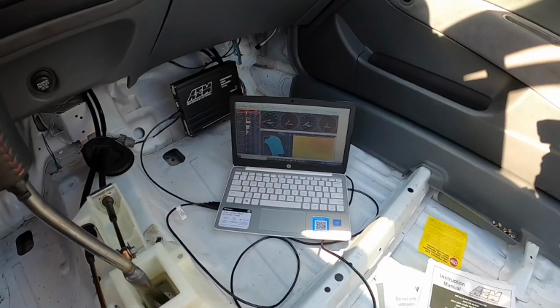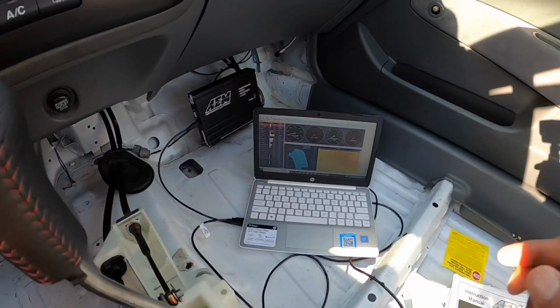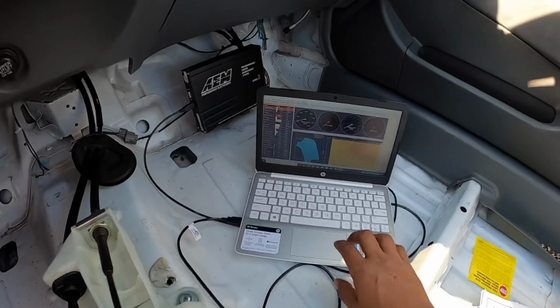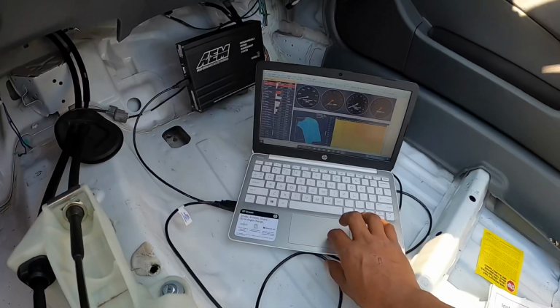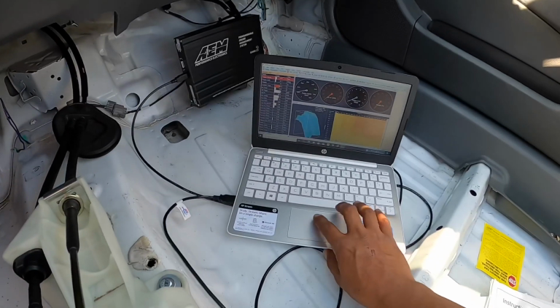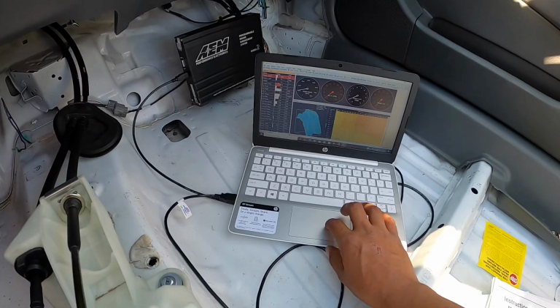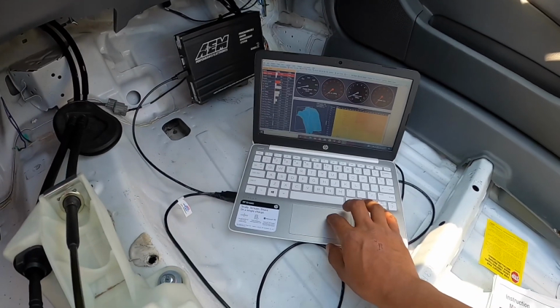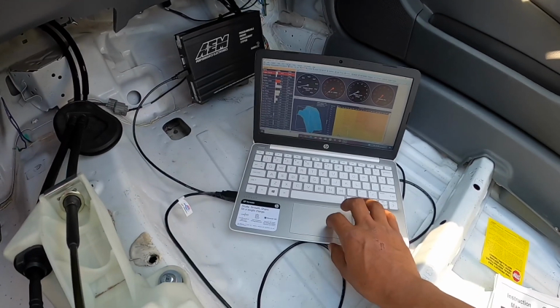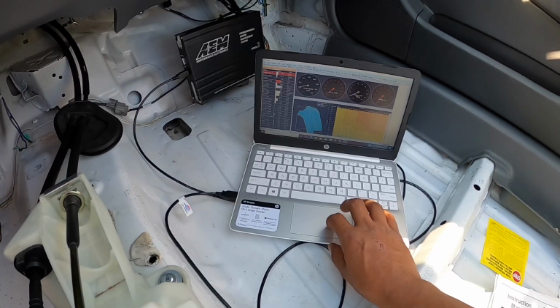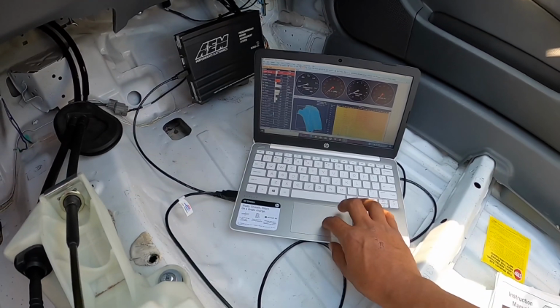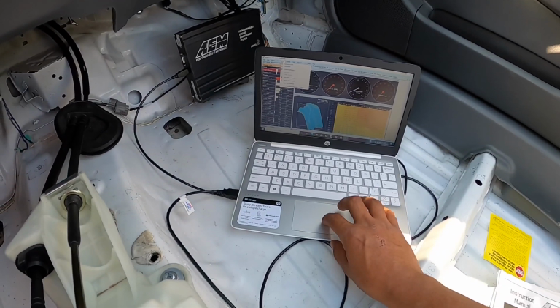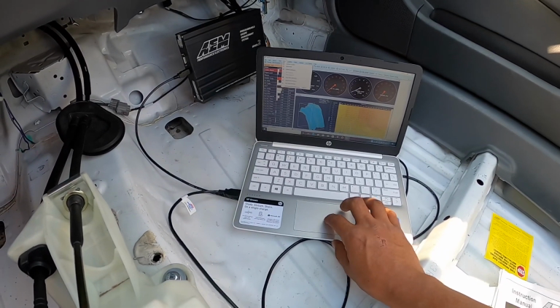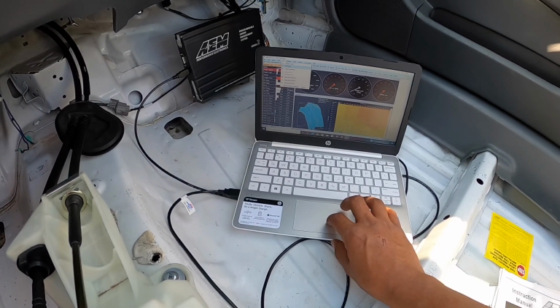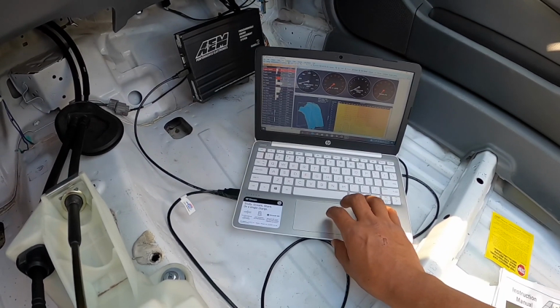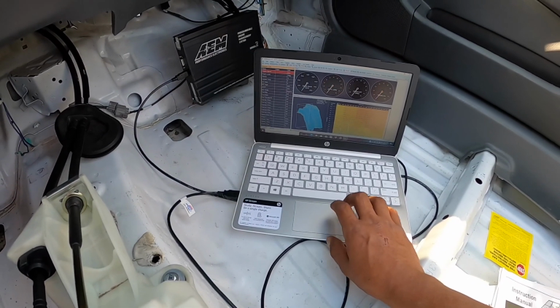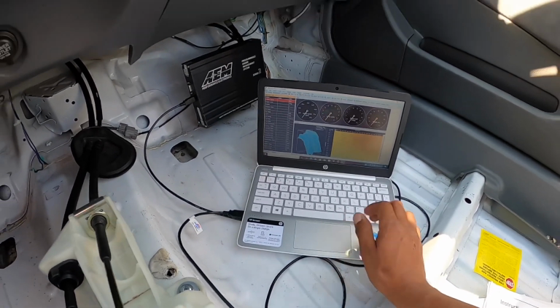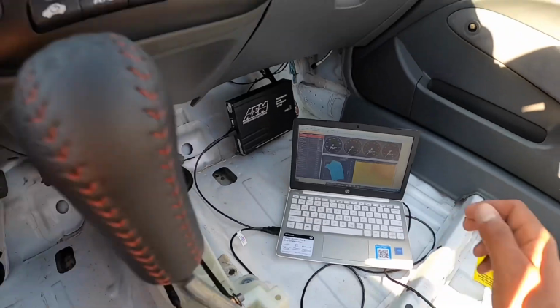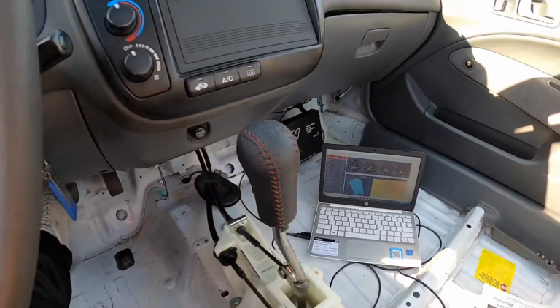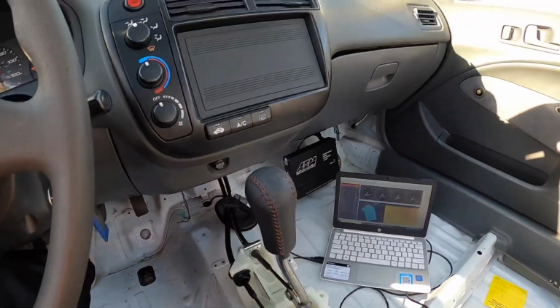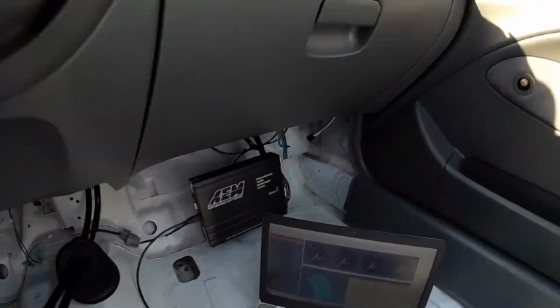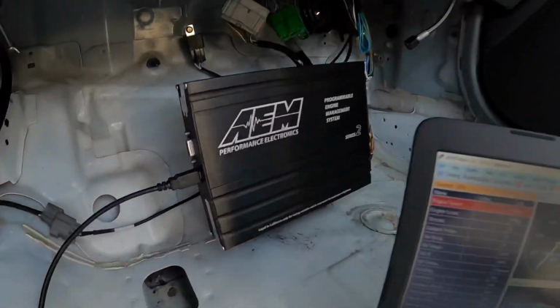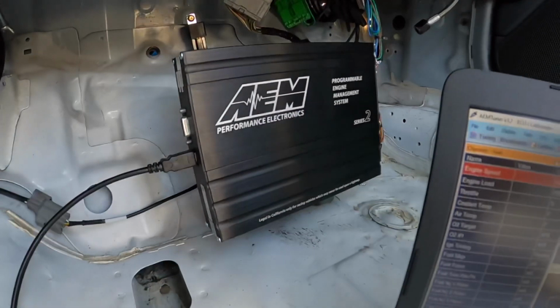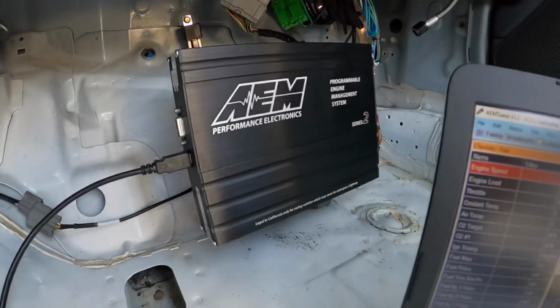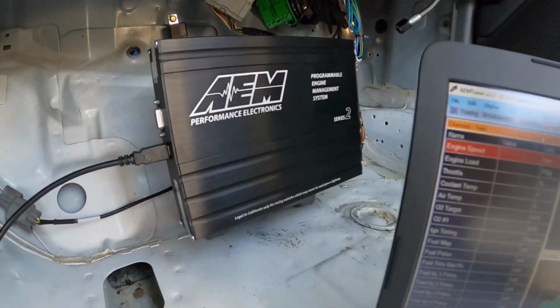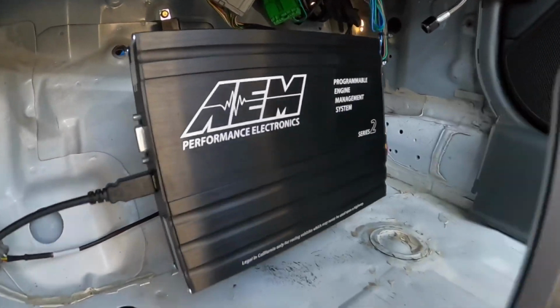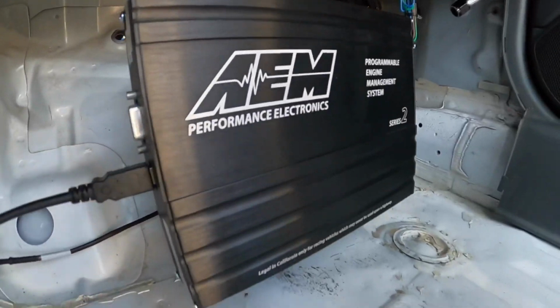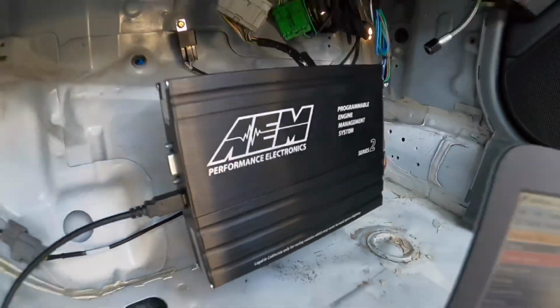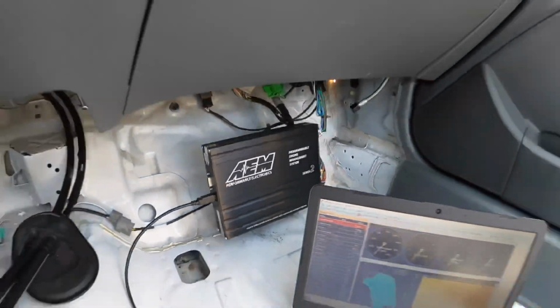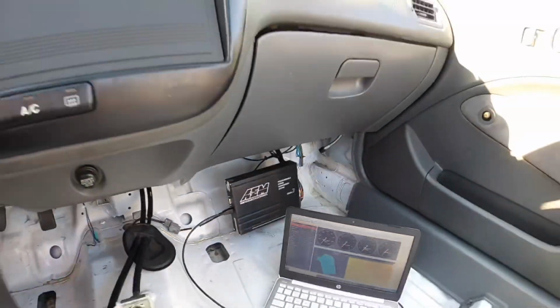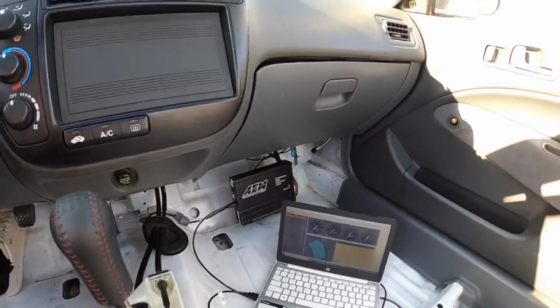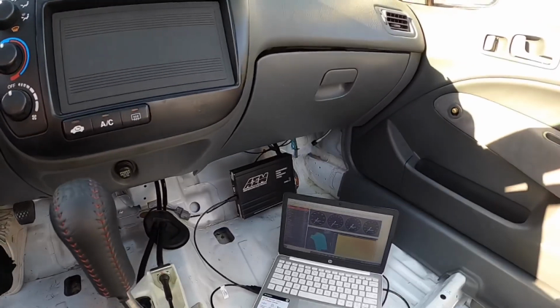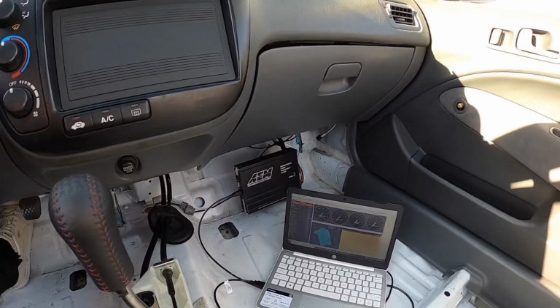Just one of the cool little updates we did to the Civic. I think it came out kind of clean right there, how we mounted it.